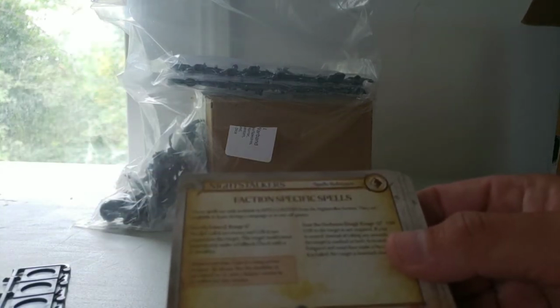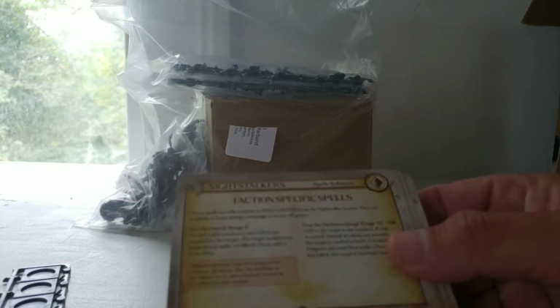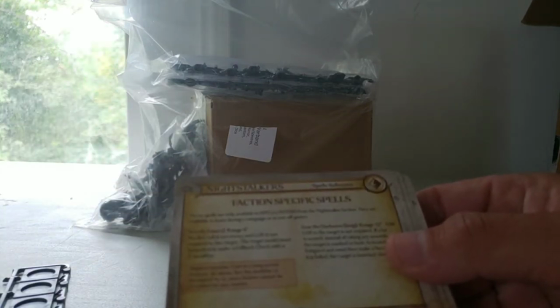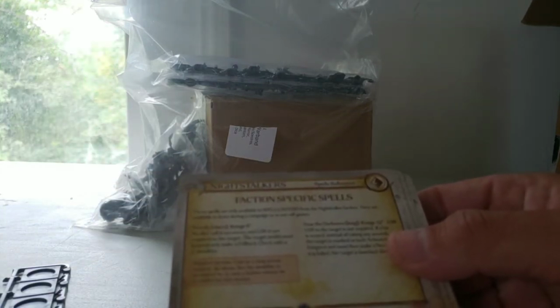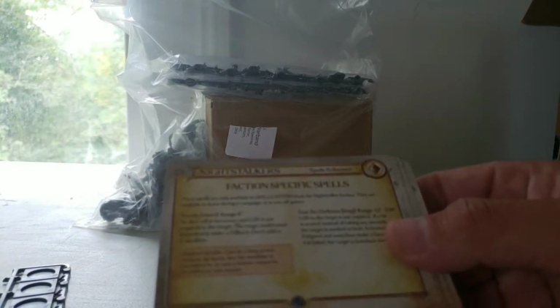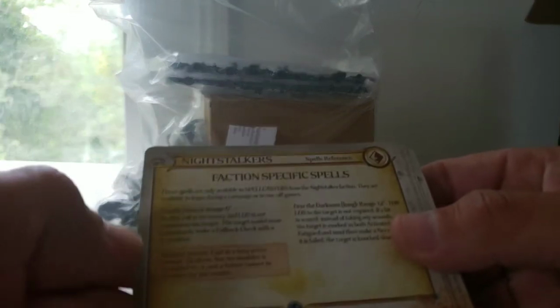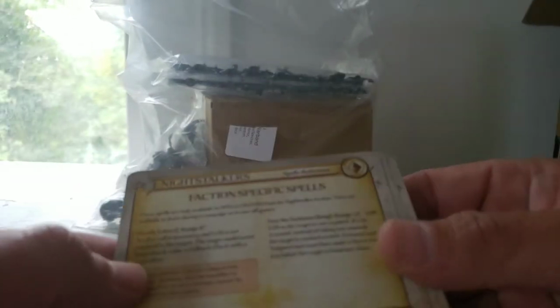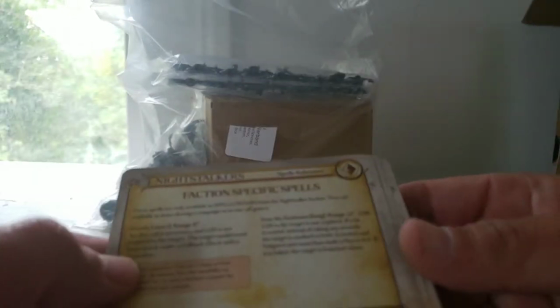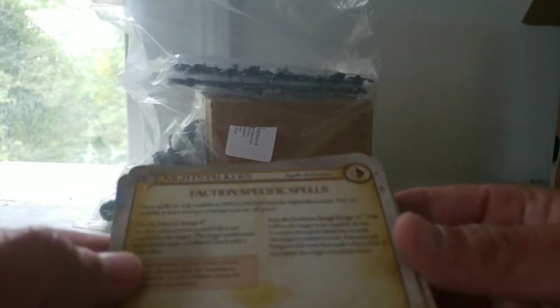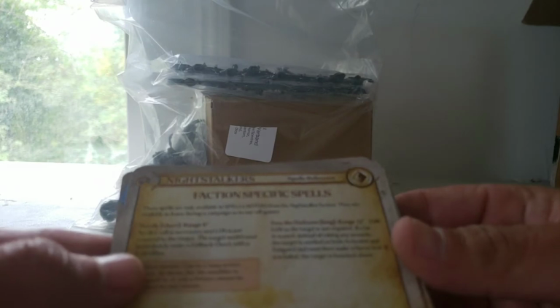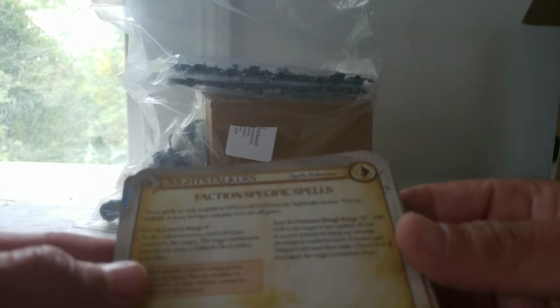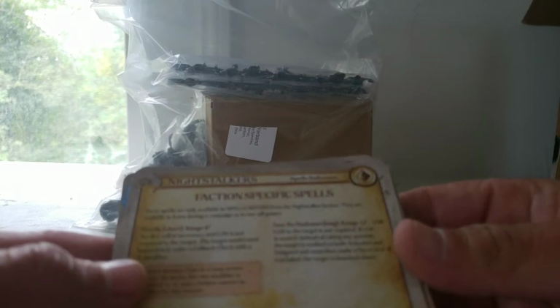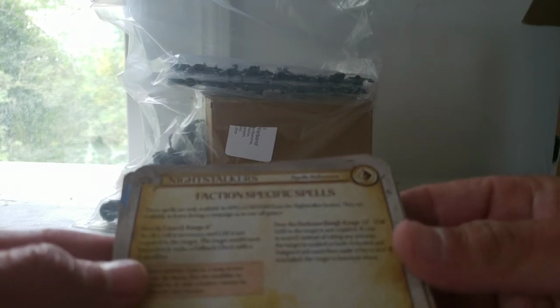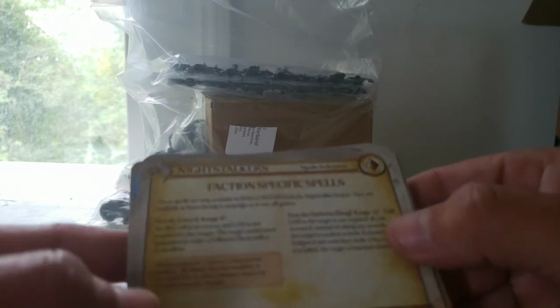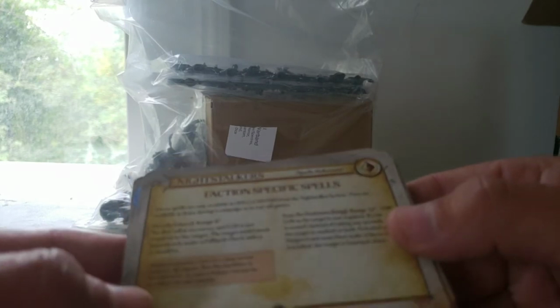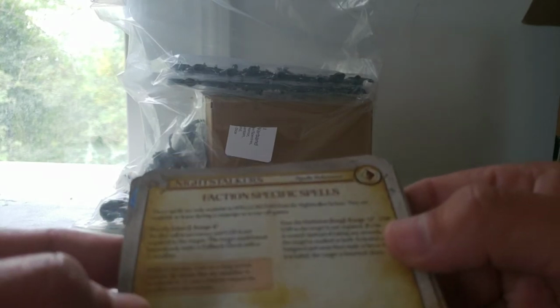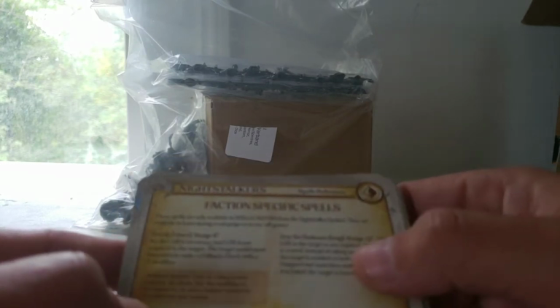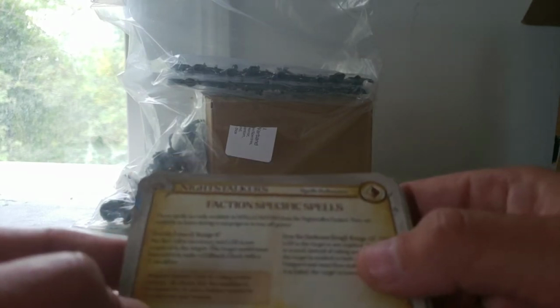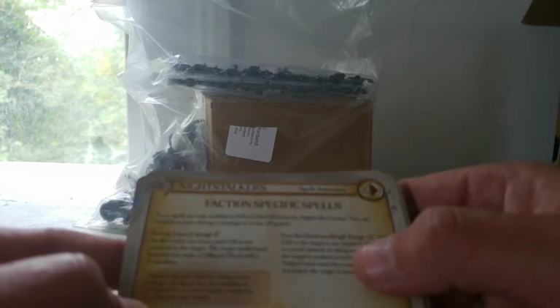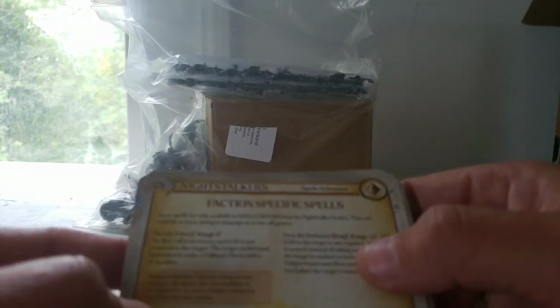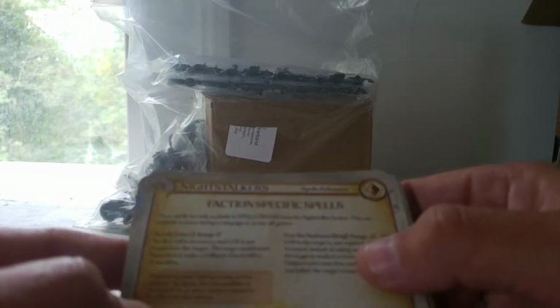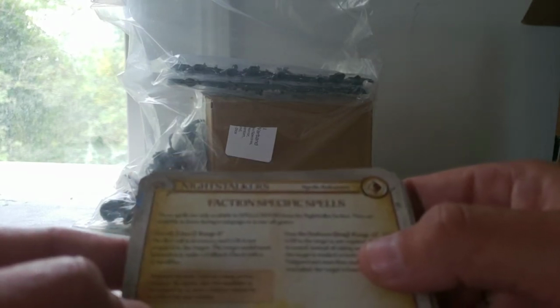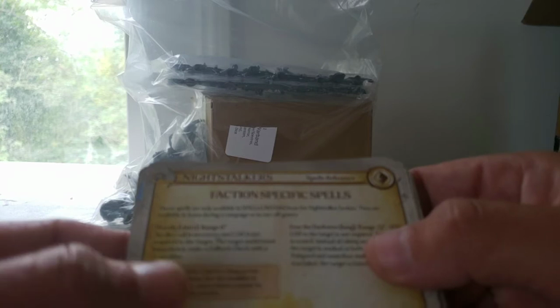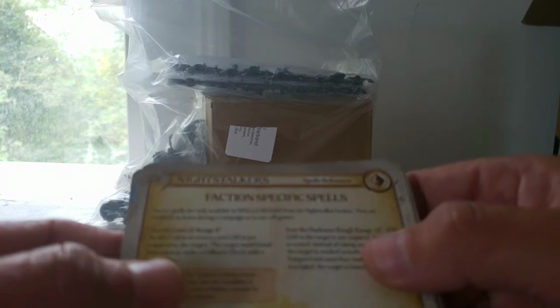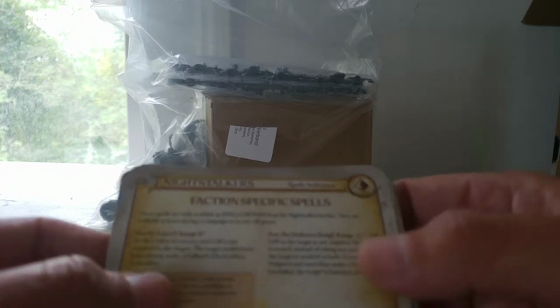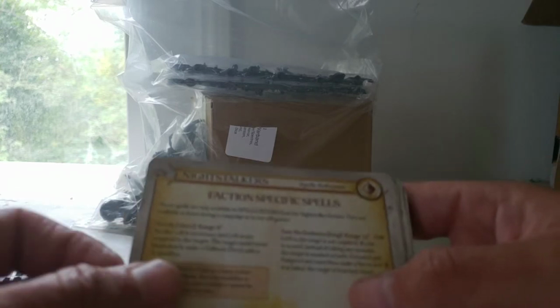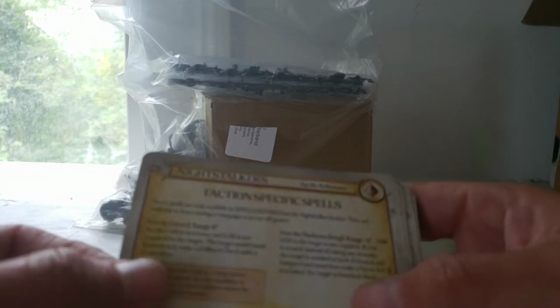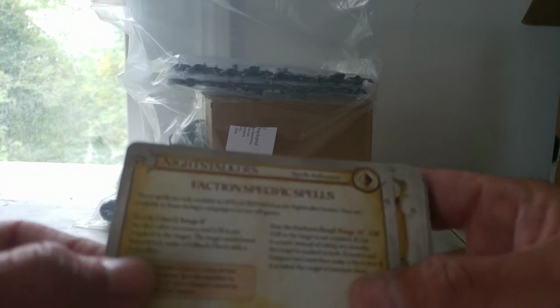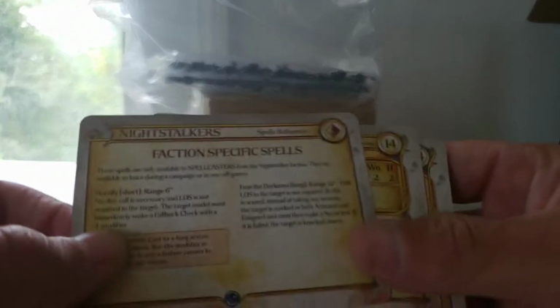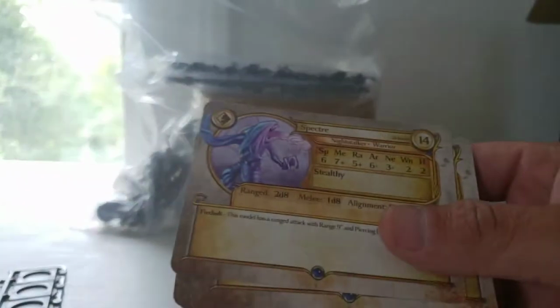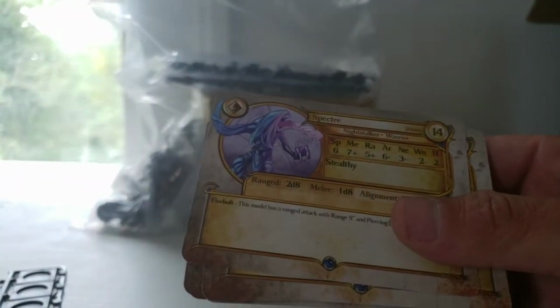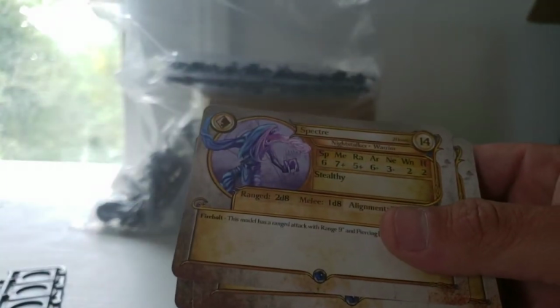Here's the Faction Spell cards. You have a Short one, which is Horrify, and then you have a Long one, Fear the Darkness. I'll let you guys be surprised about that.